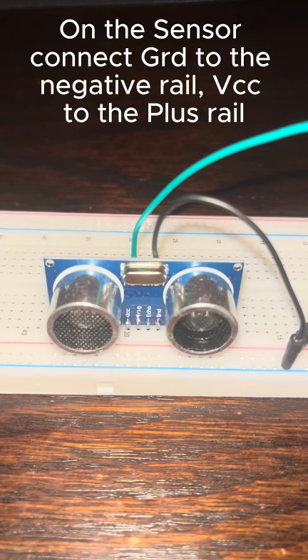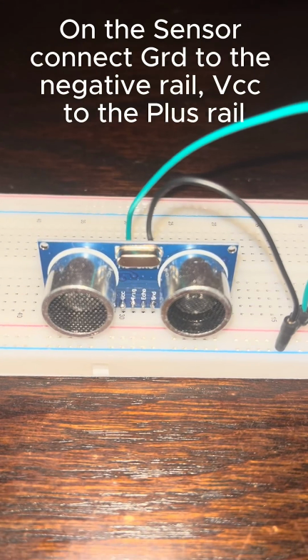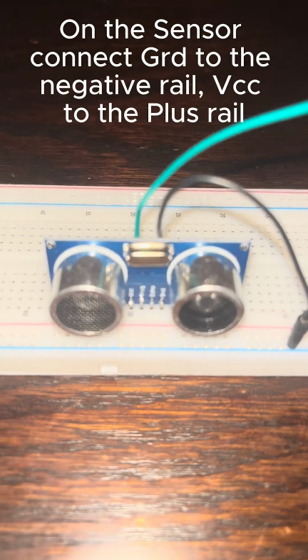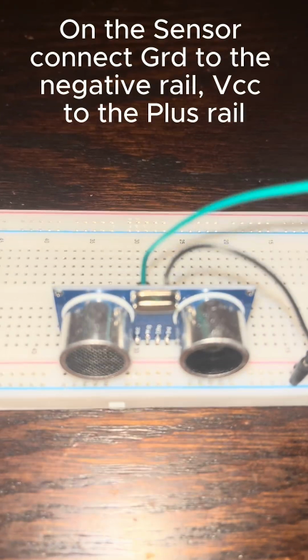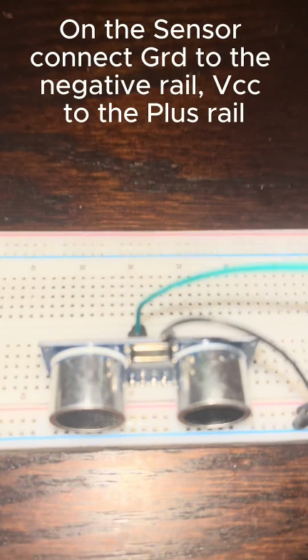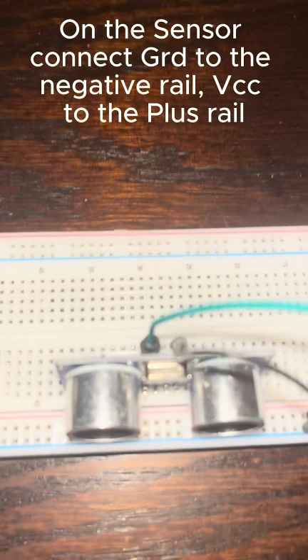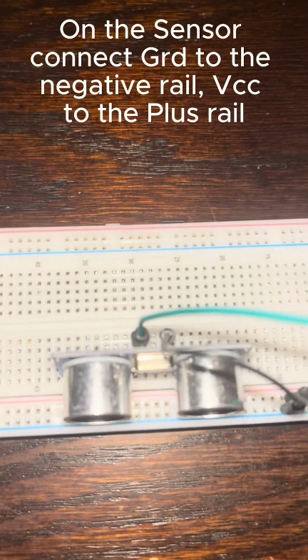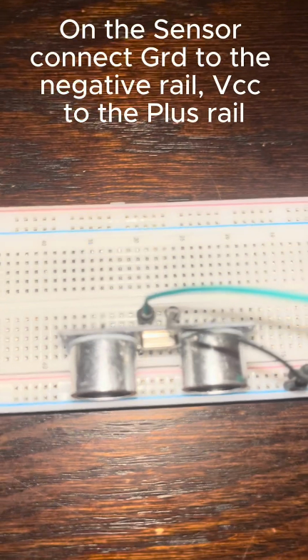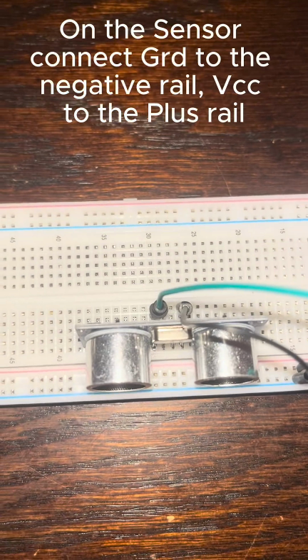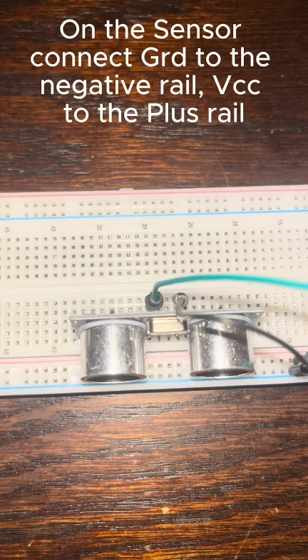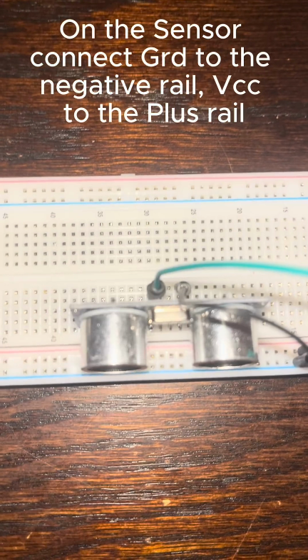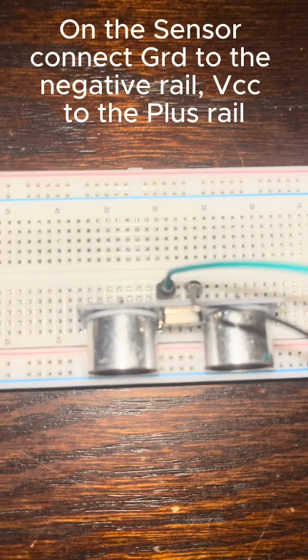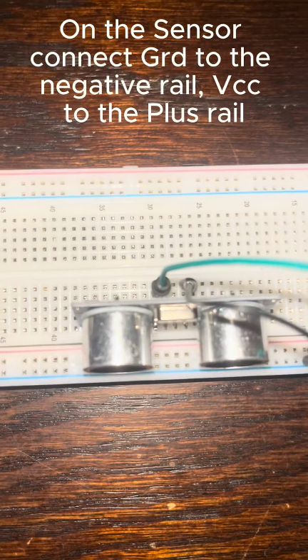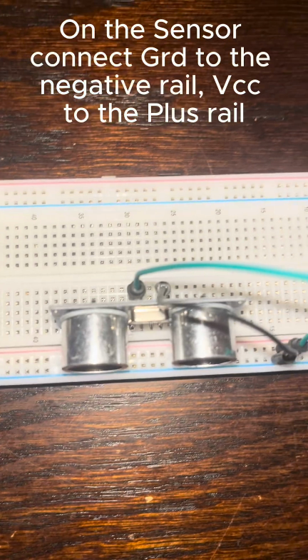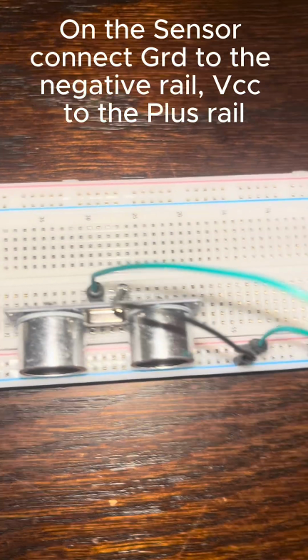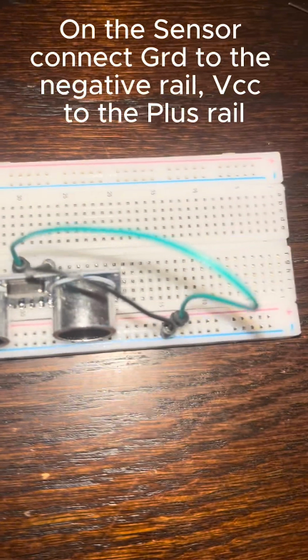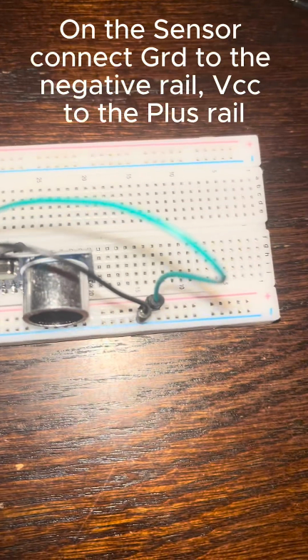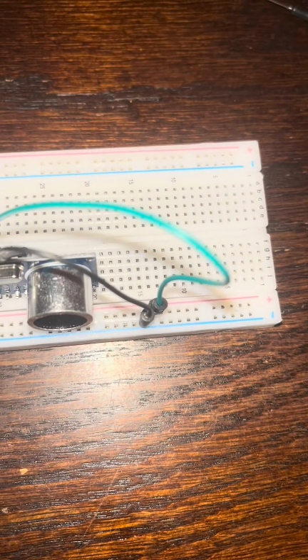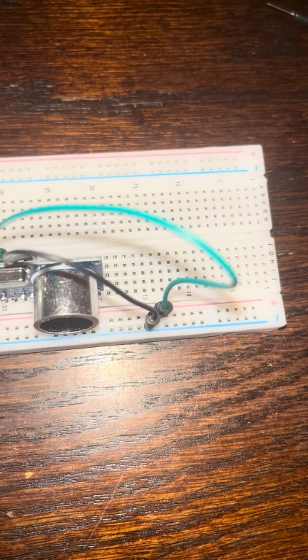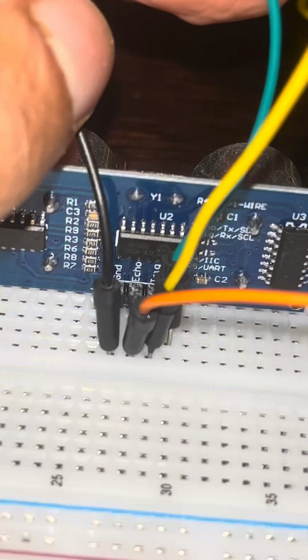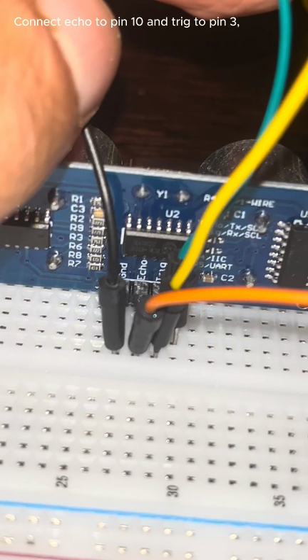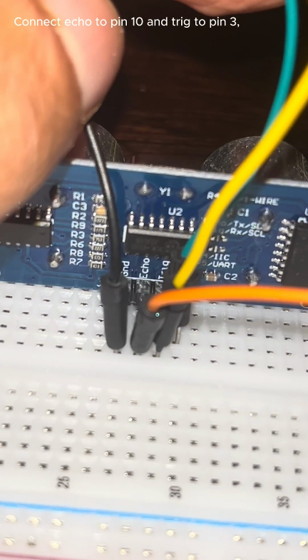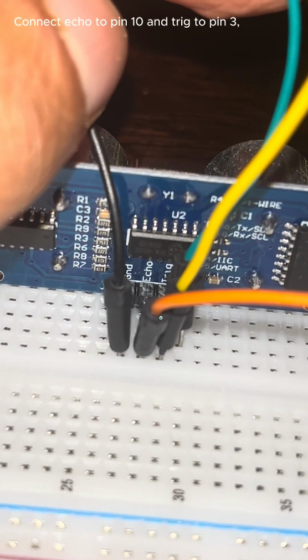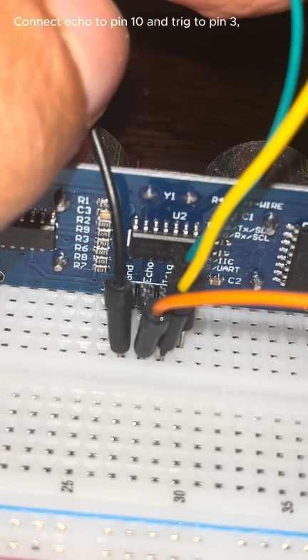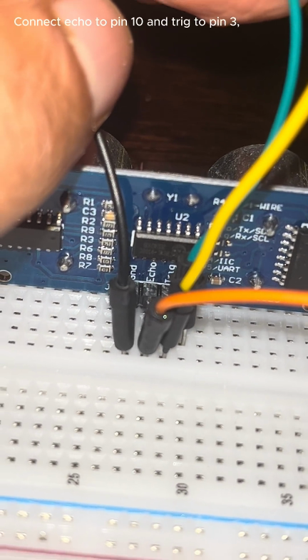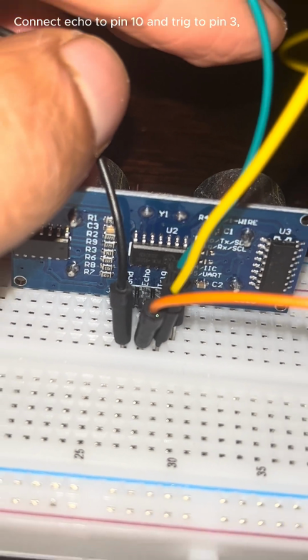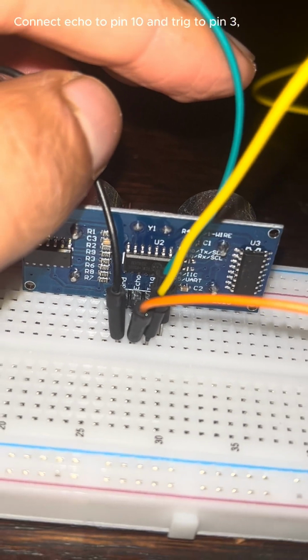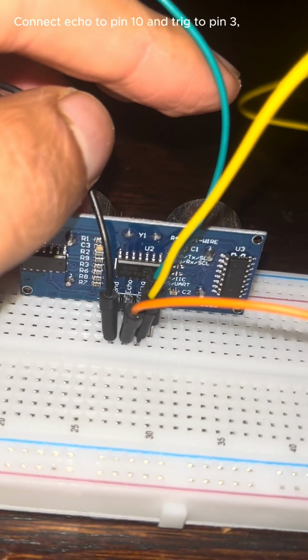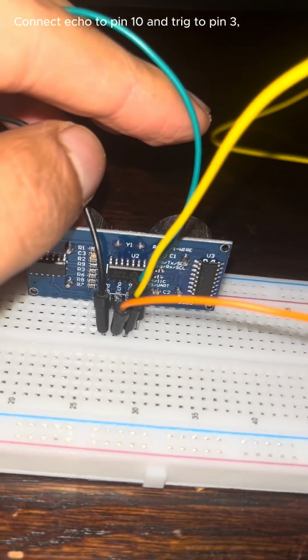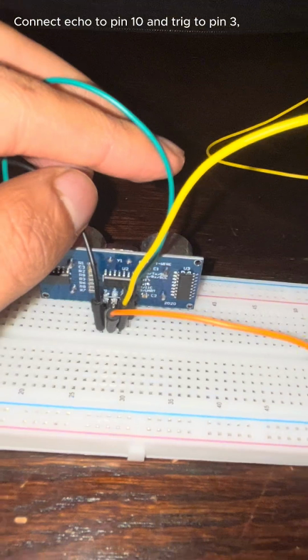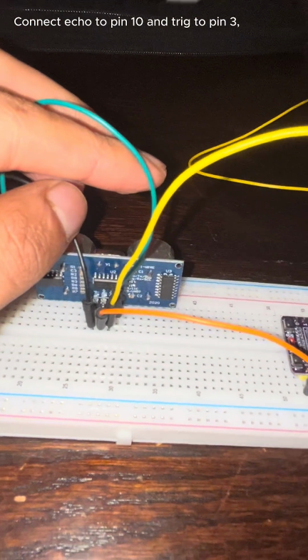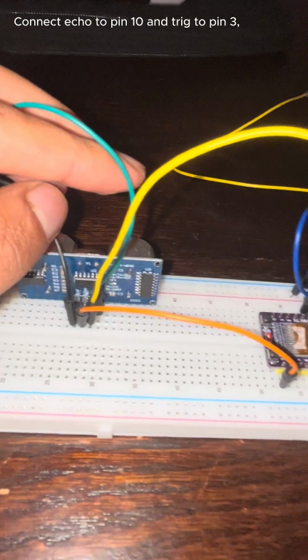Connect GND to the negative rail and VCC to the positive rail. Then connect echo to pin 10 and trig to pin 3.